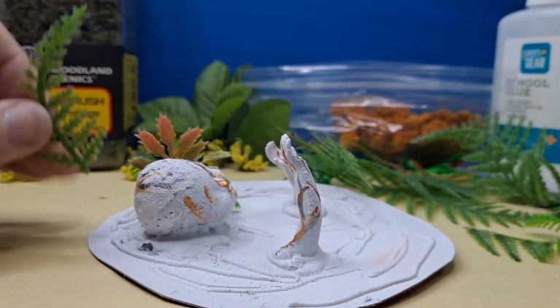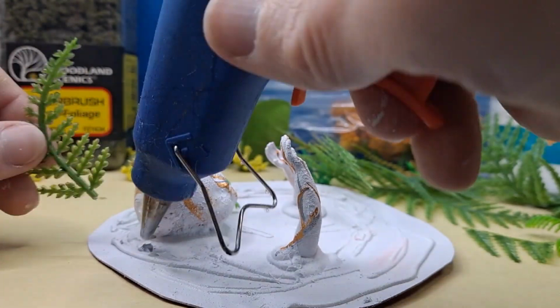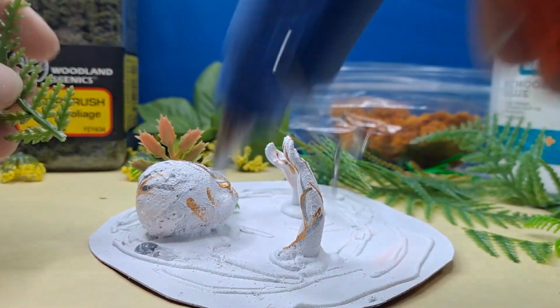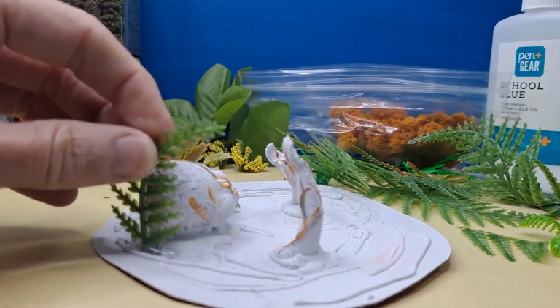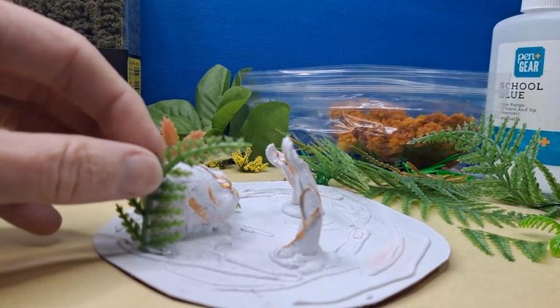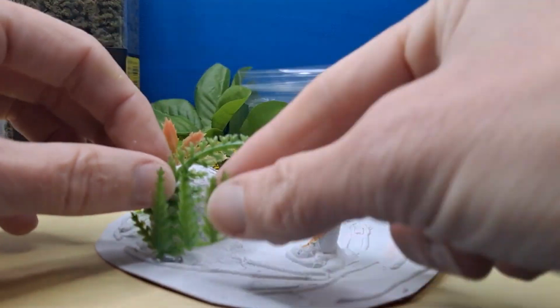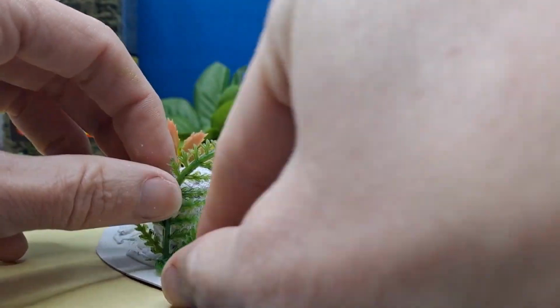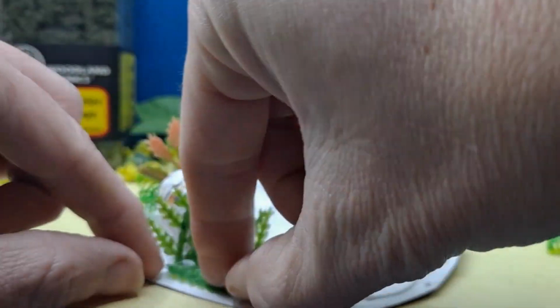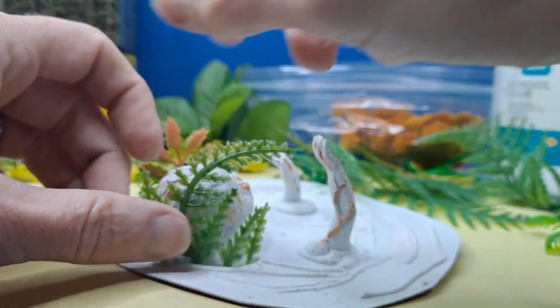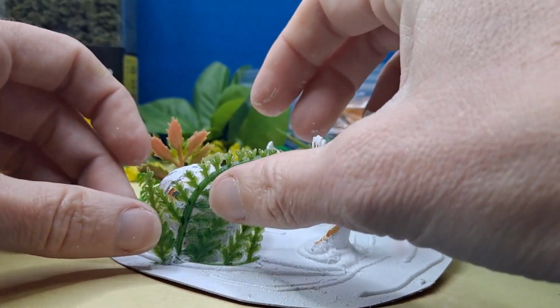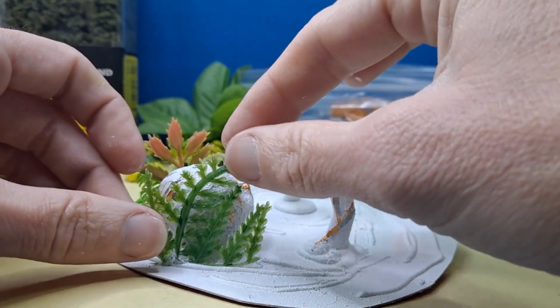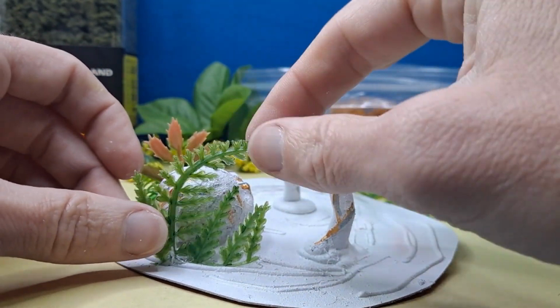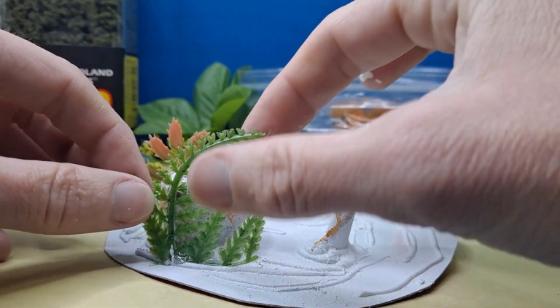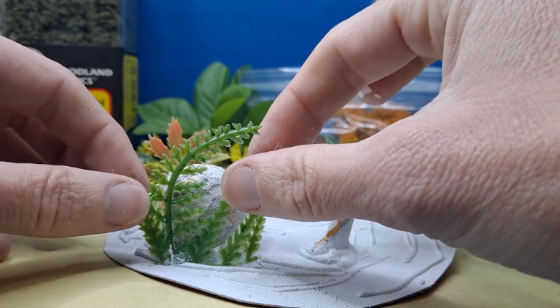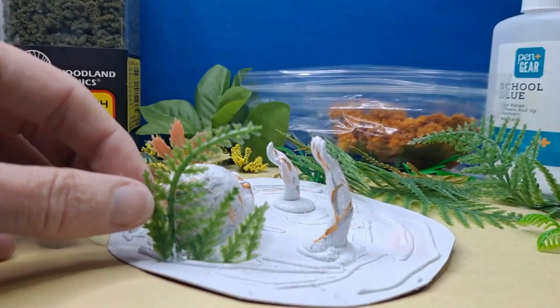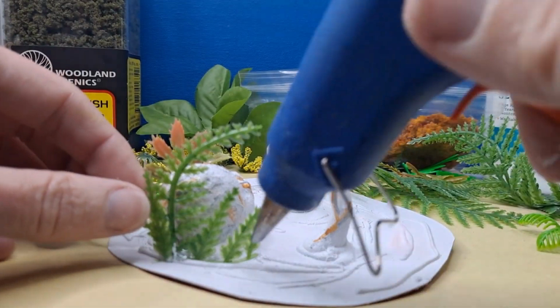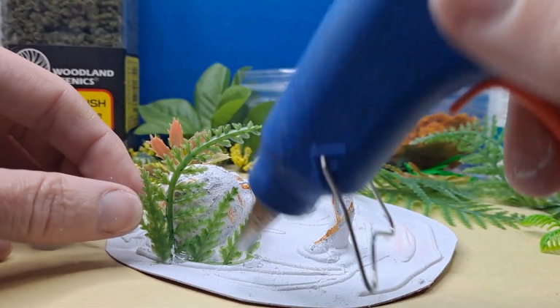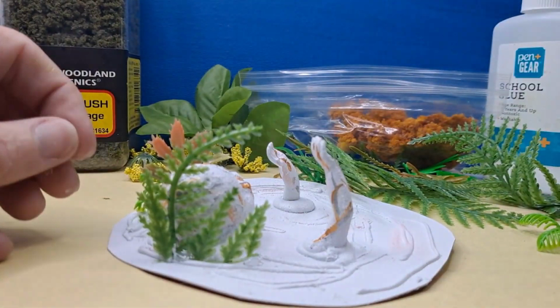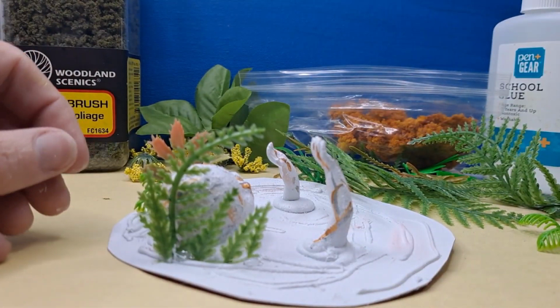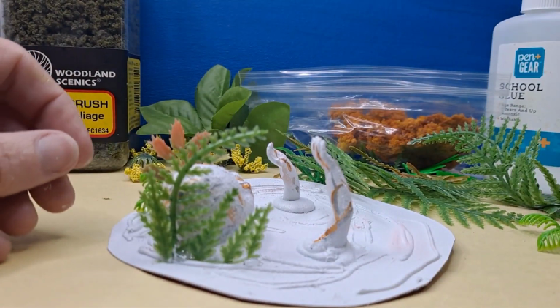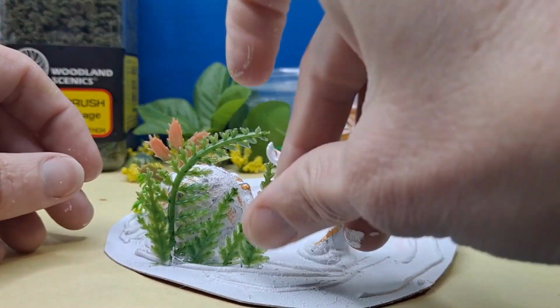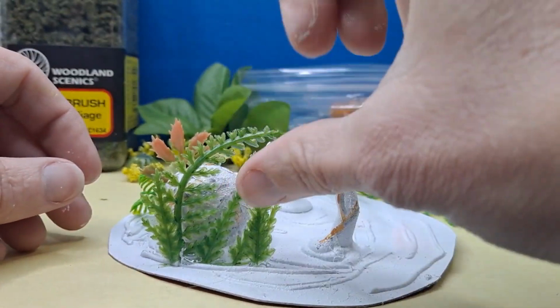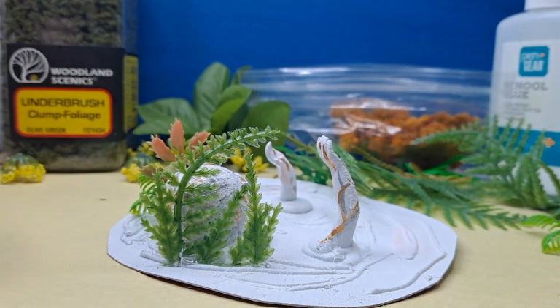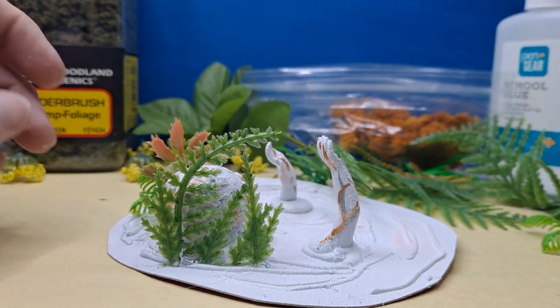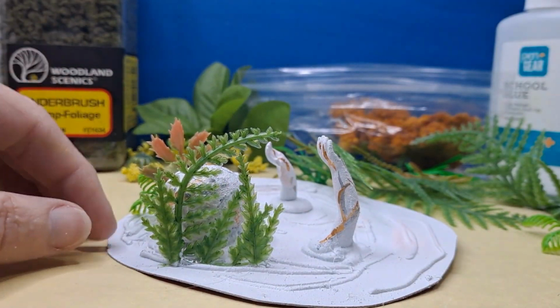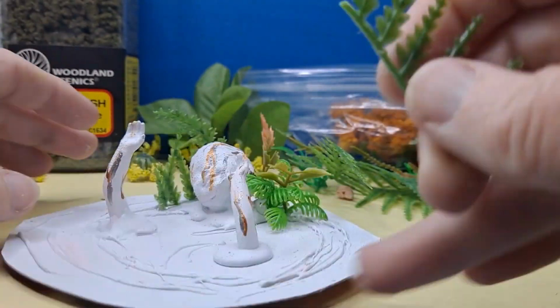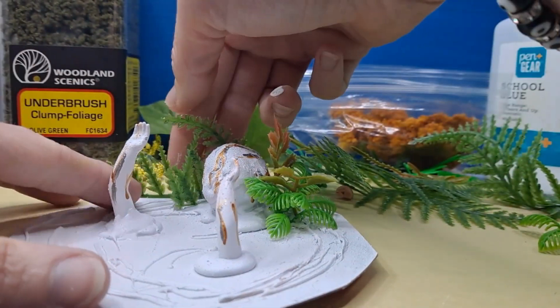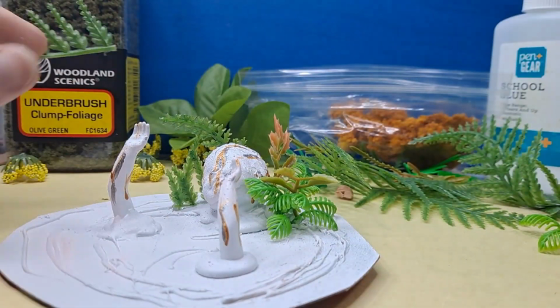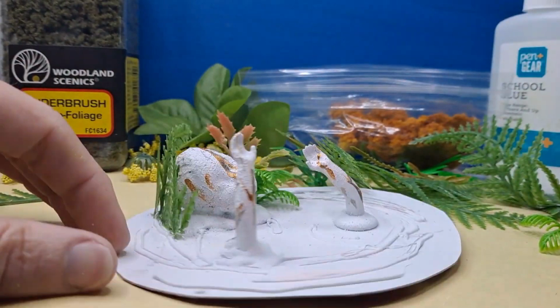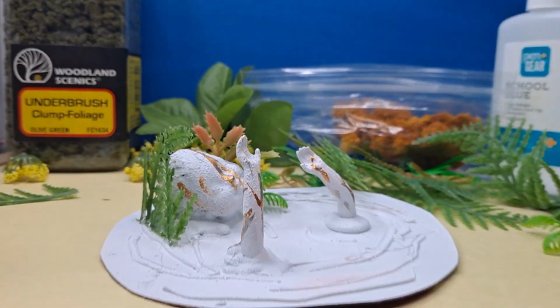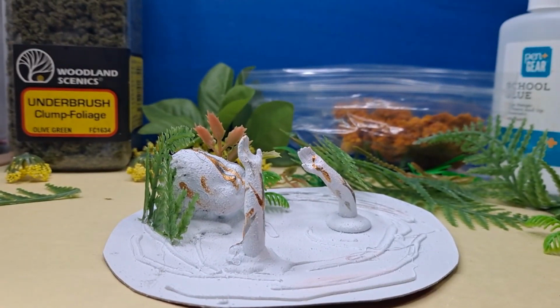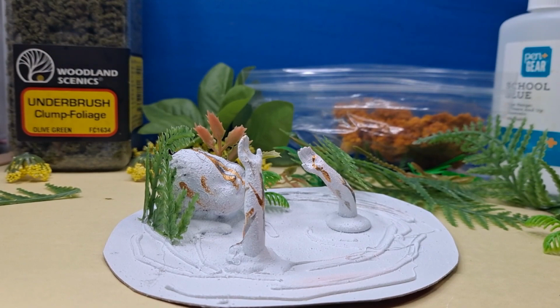Next step, I'm going to go ahead and start gluing down some of the plants that I want to use to make it look like it really belongs on the ocean floor. And we're just going to speed it up so that you are not bored to tears, because I know I would be if I had to watch paint dry.